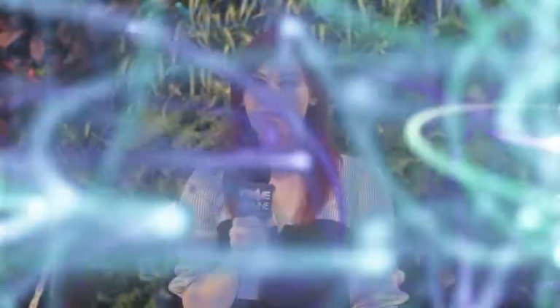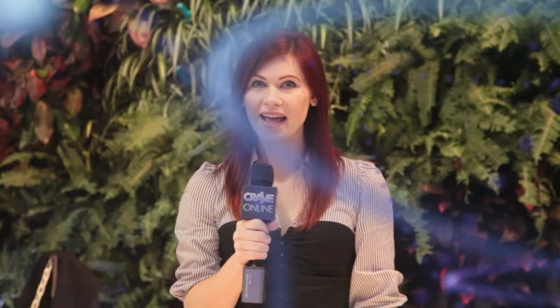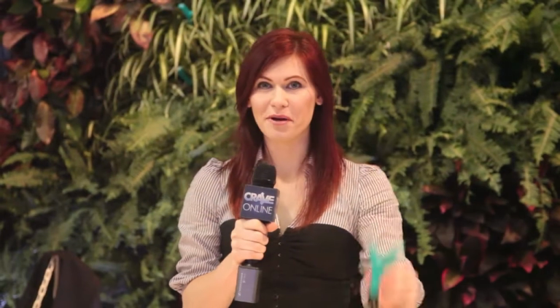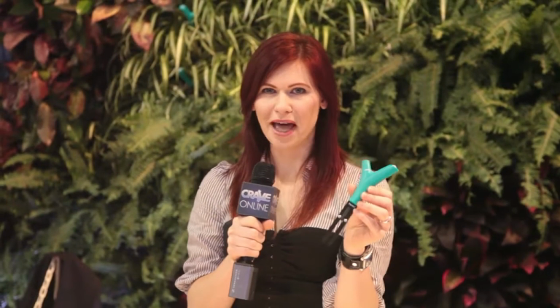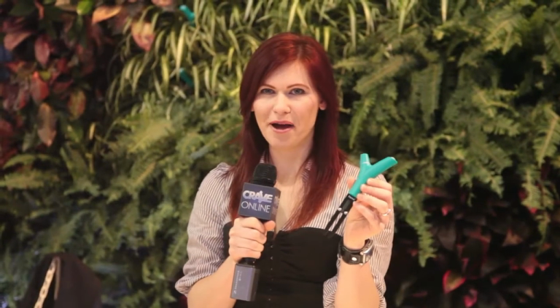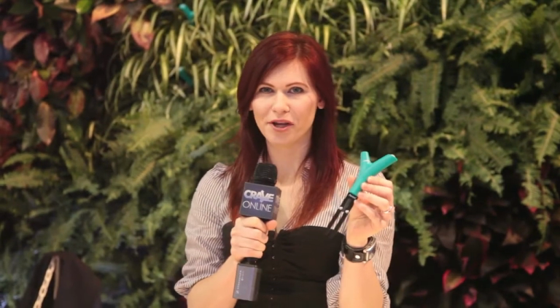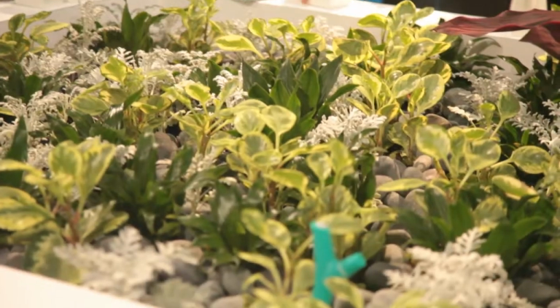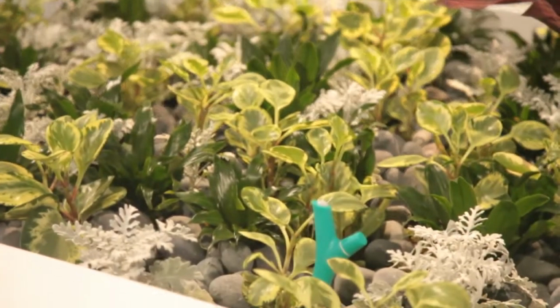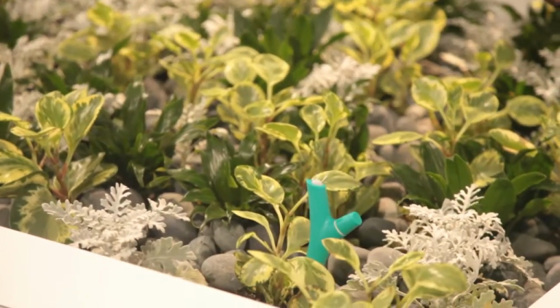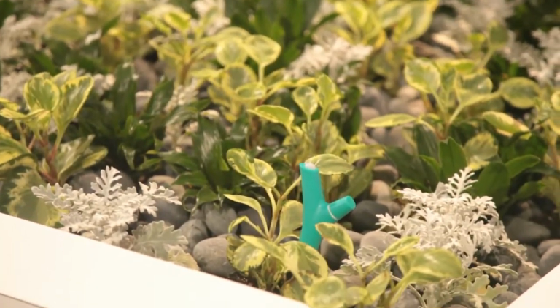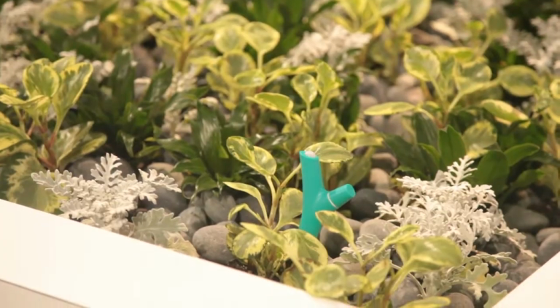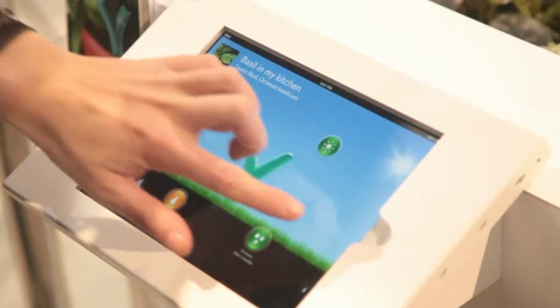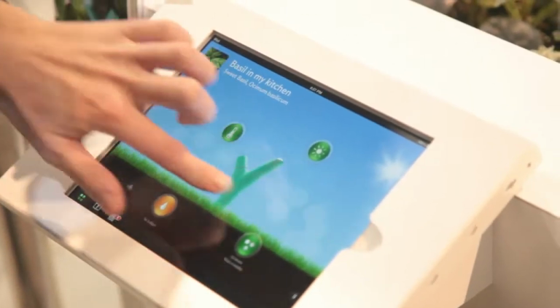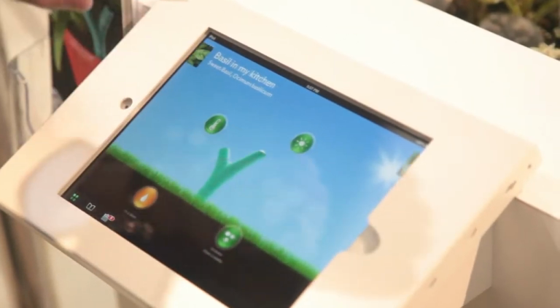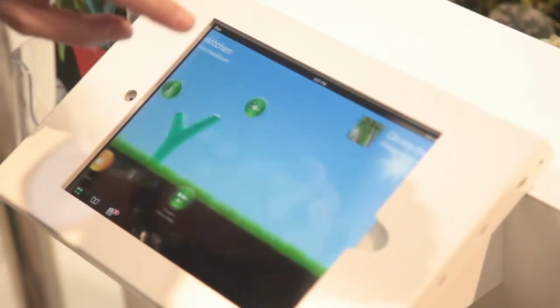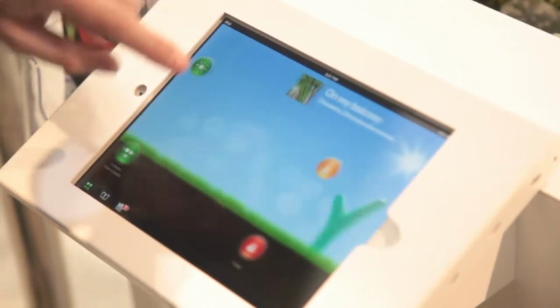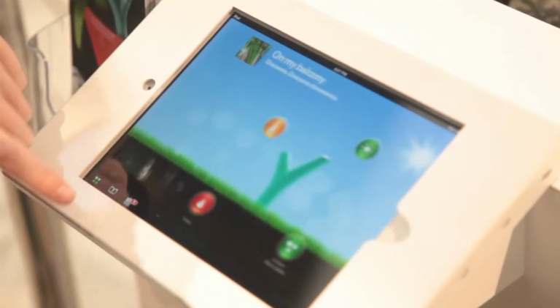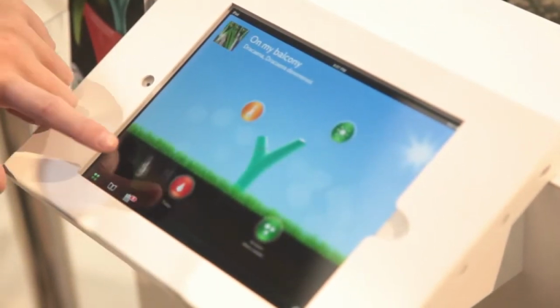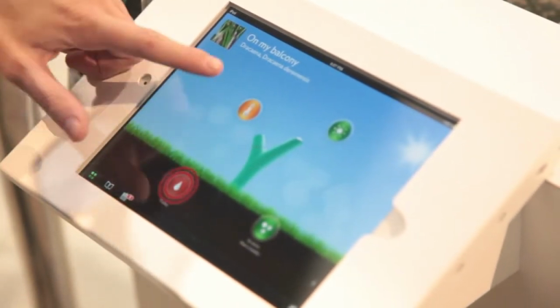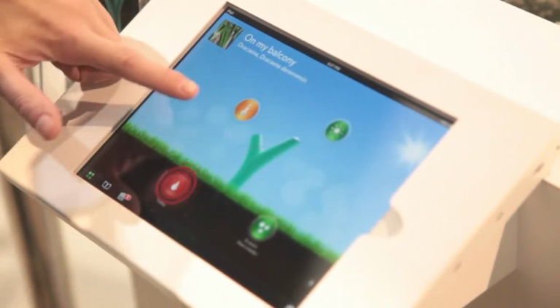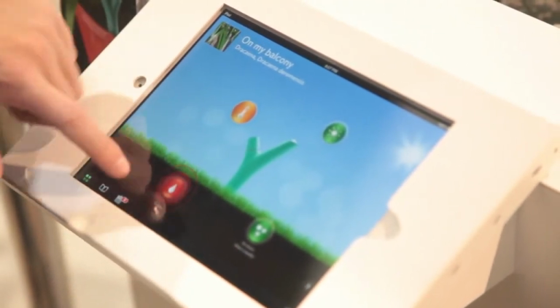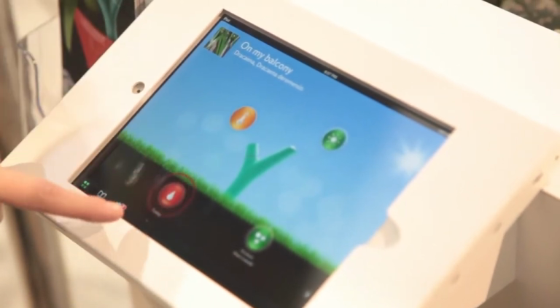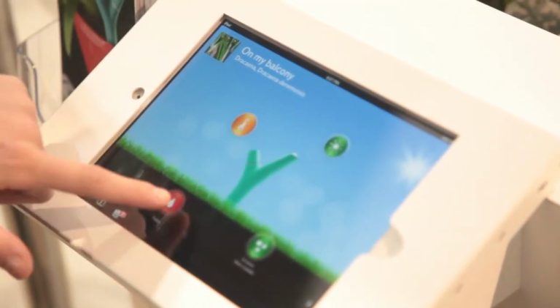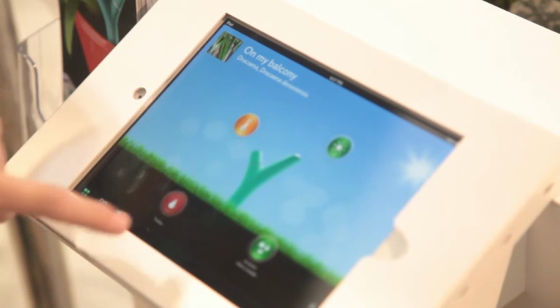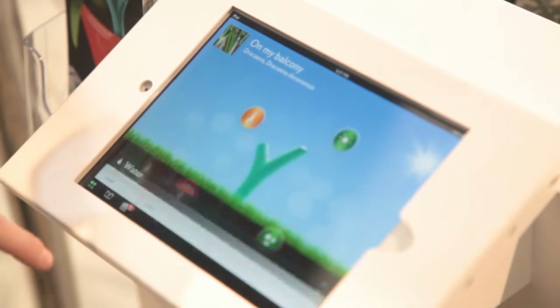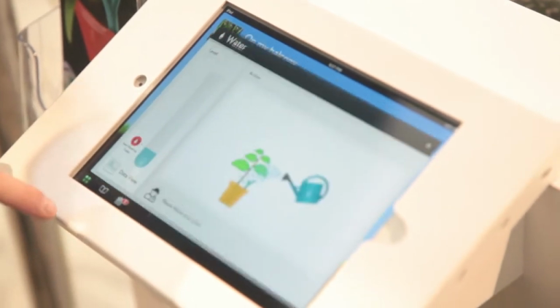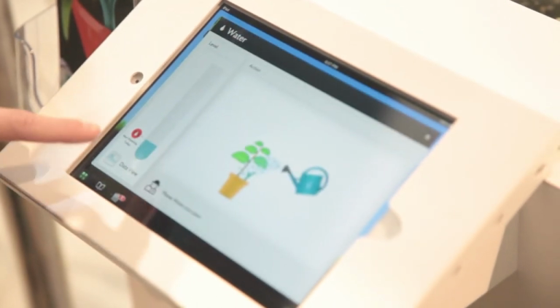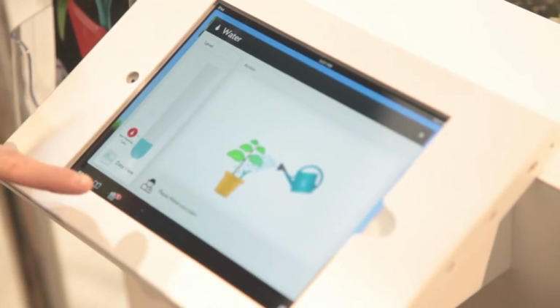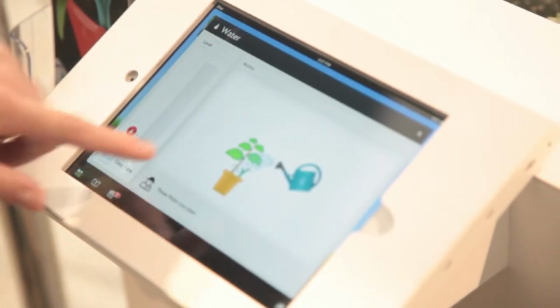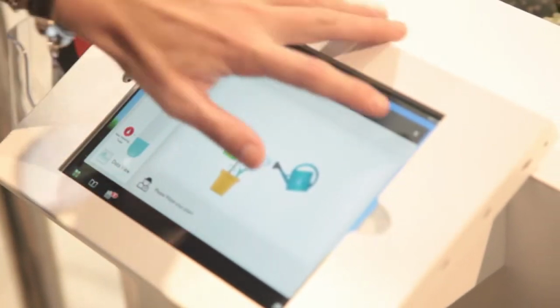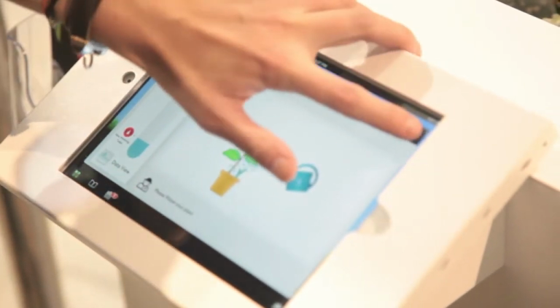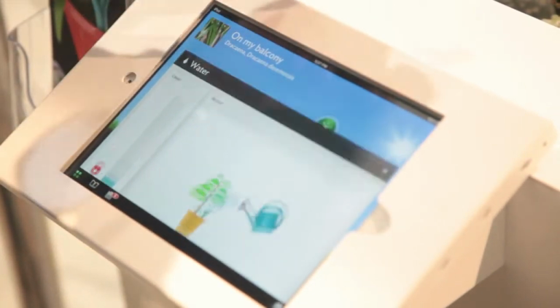Parrot has some flower power for you with their low energy plant monitor. You connect it via Bluetooth Smart to your mobile device. It monitors sun, temperature, fertilizer, and moisture, sending you notifications to let you know what your plant needs.